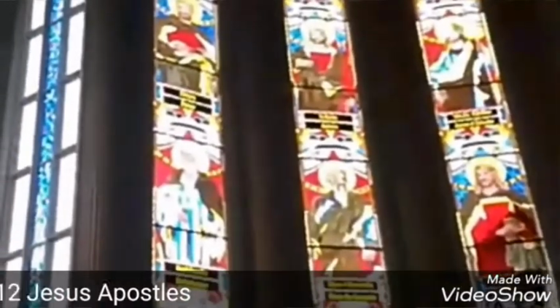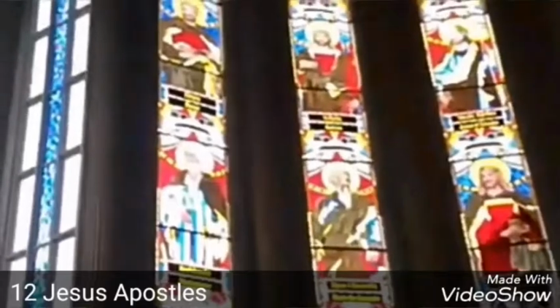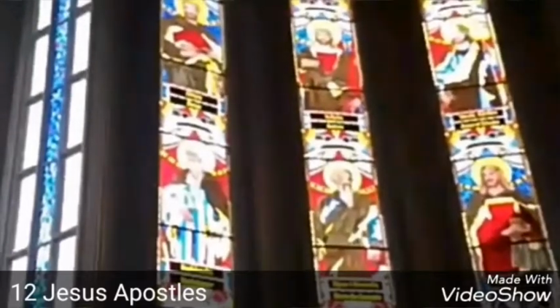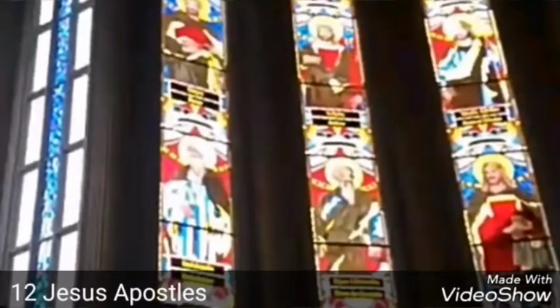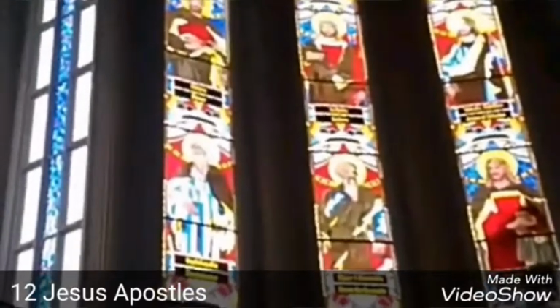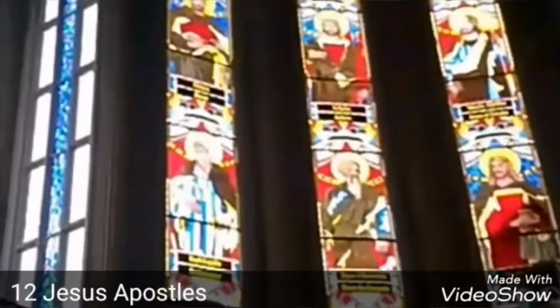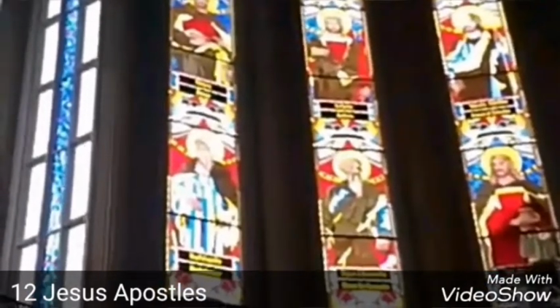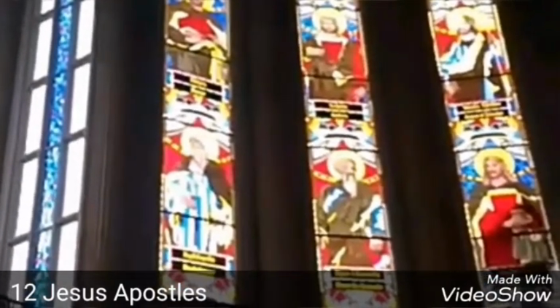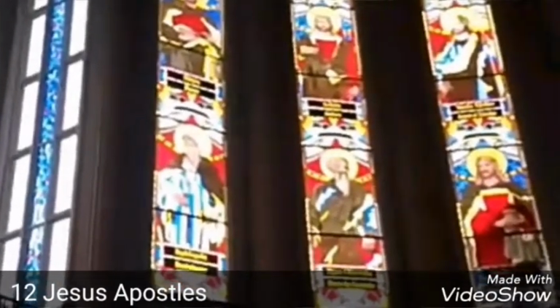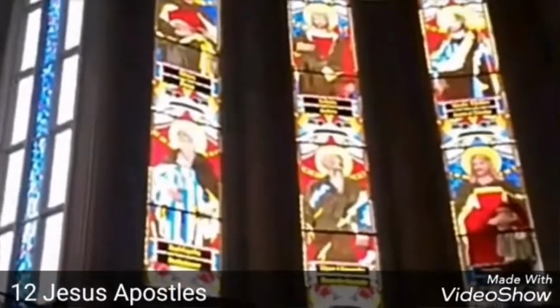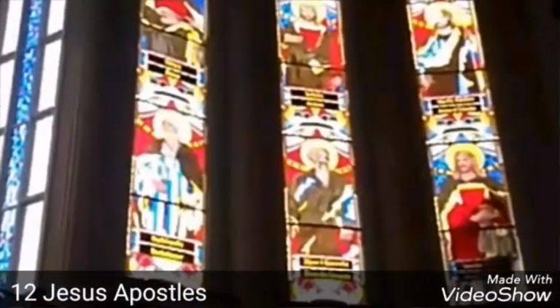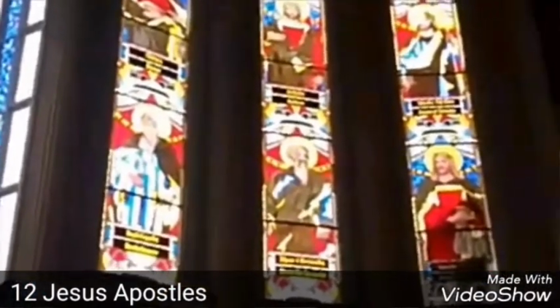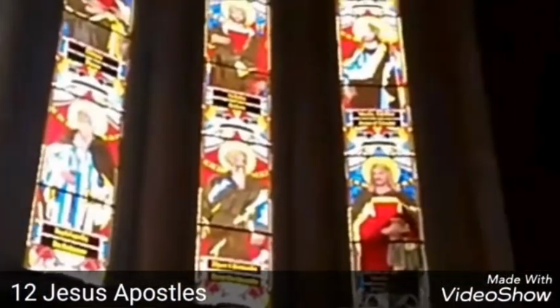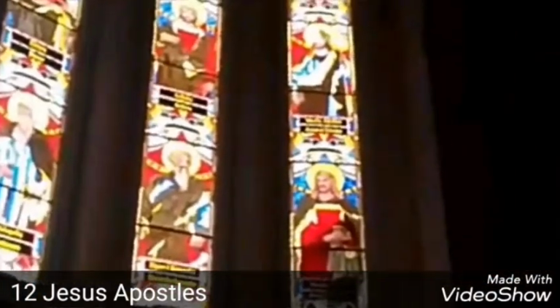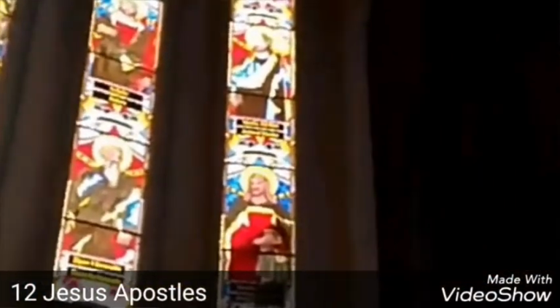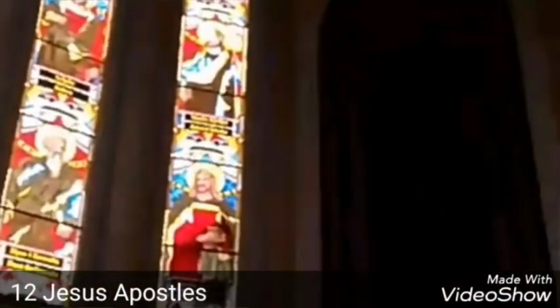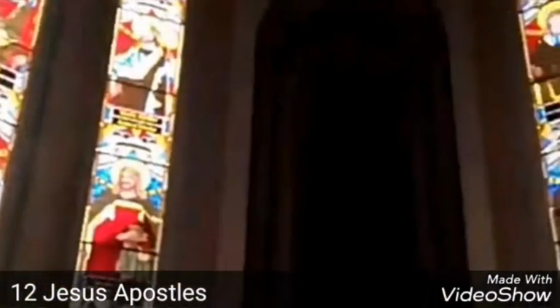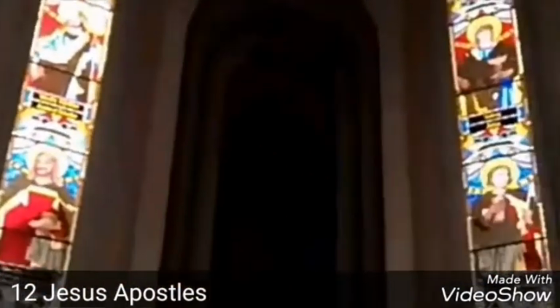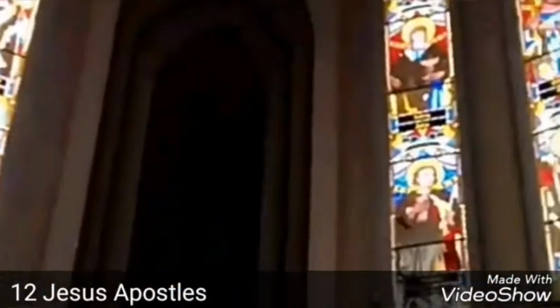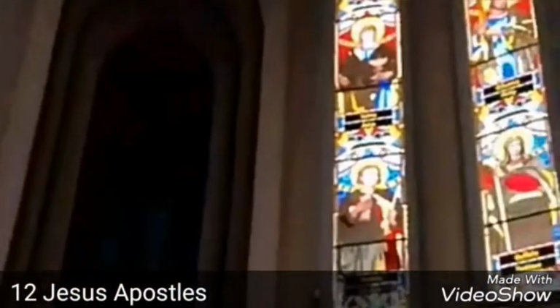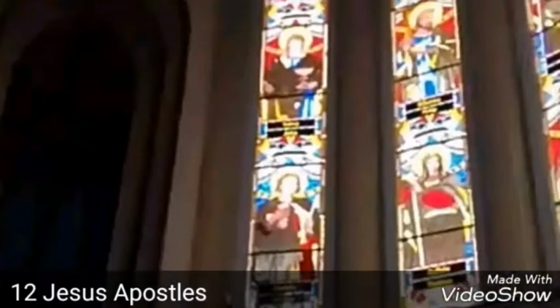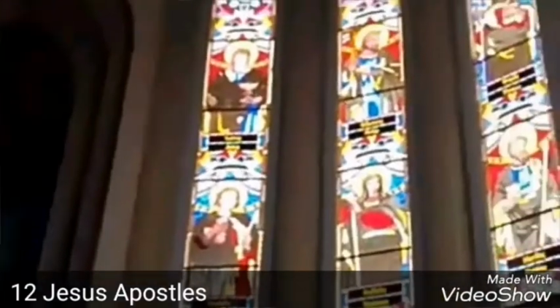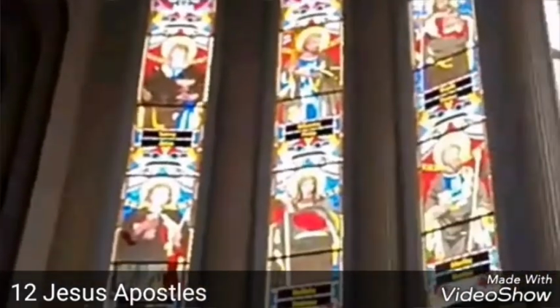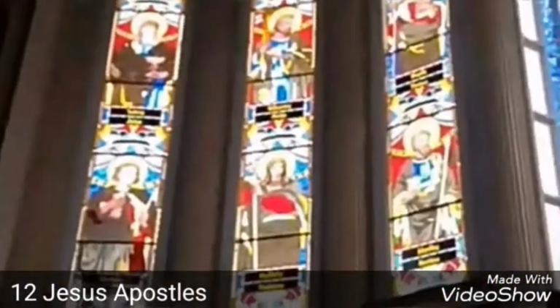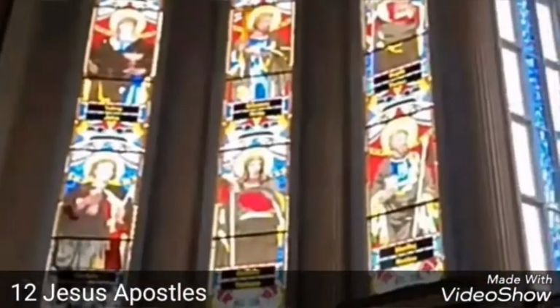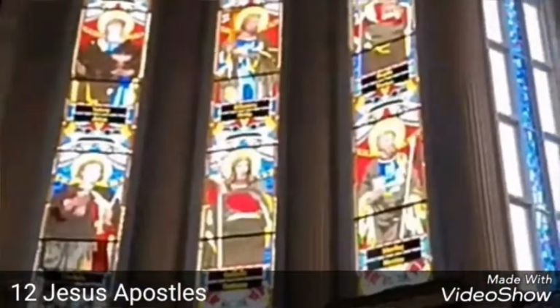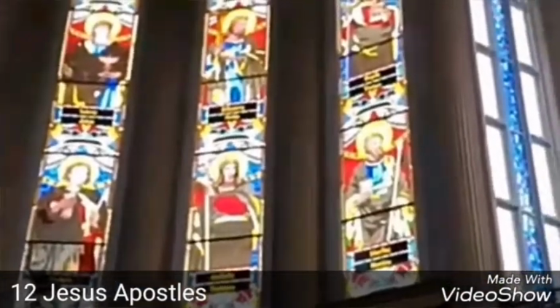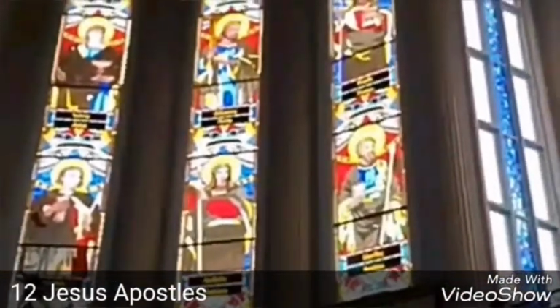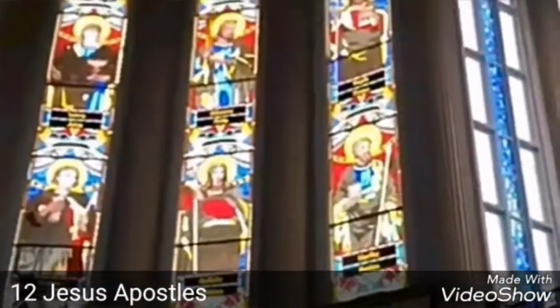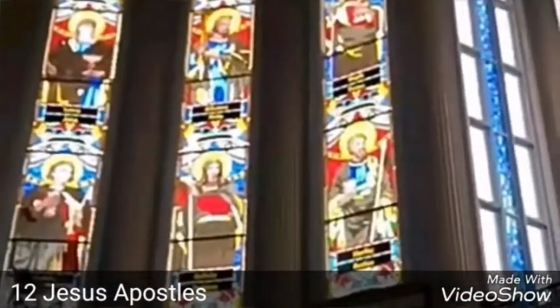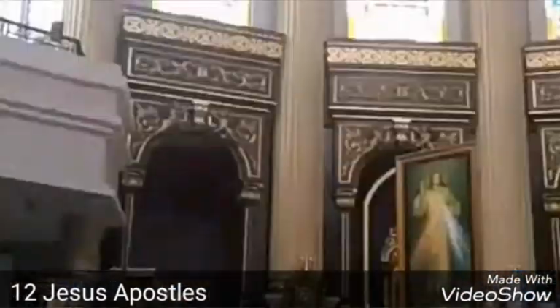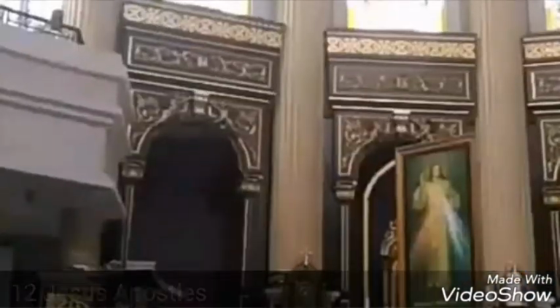There are twelve Jesus Apostles carved on those glass ornaments, like Peter, John, and Philip.